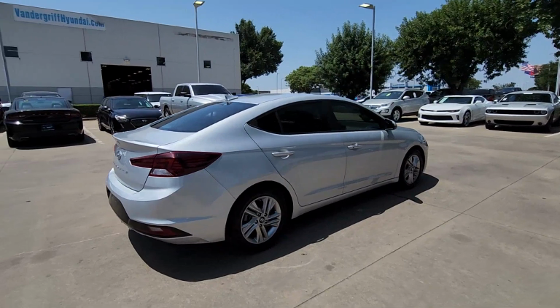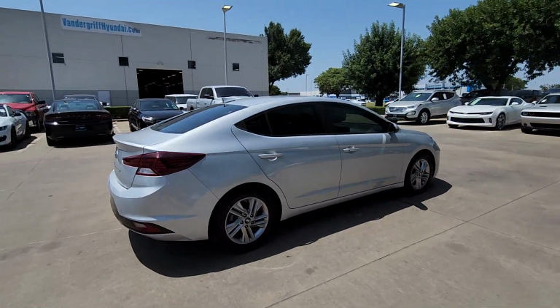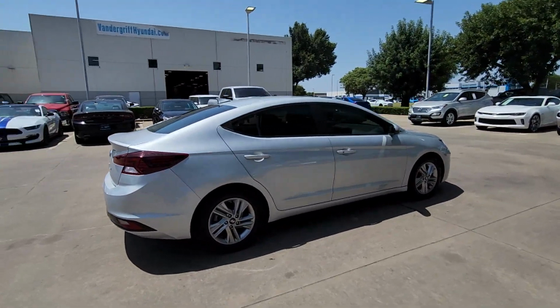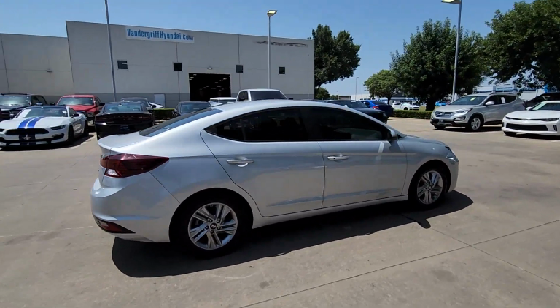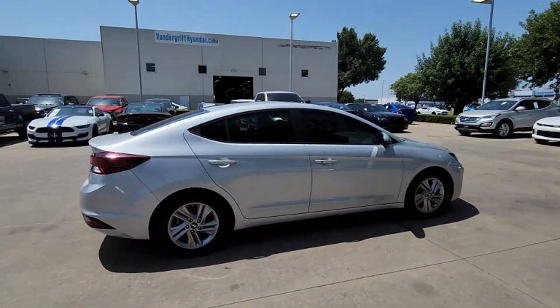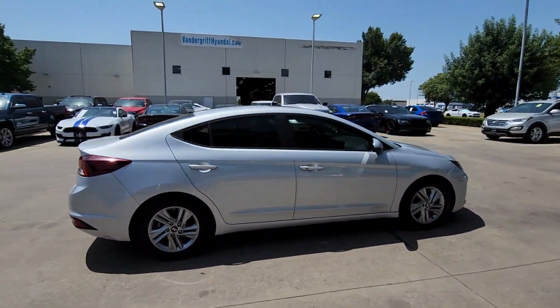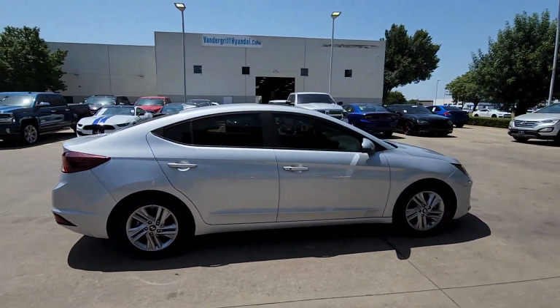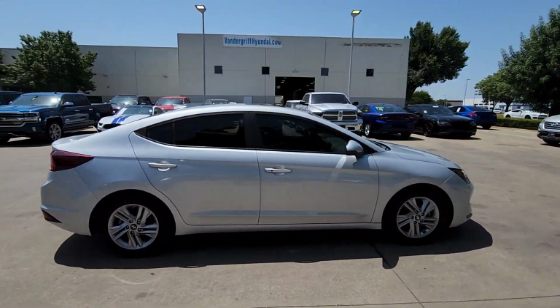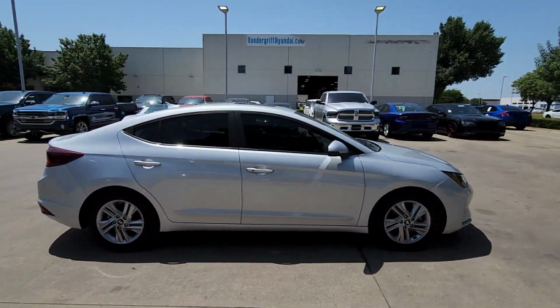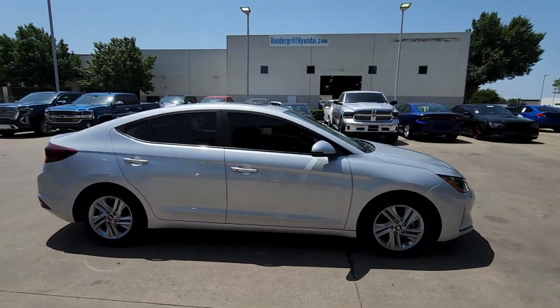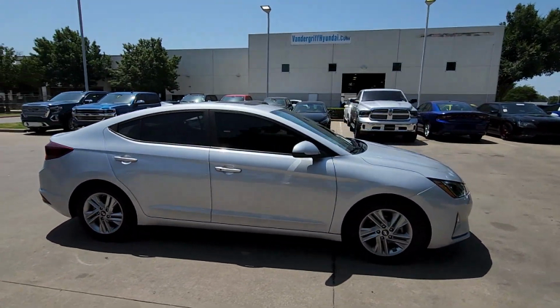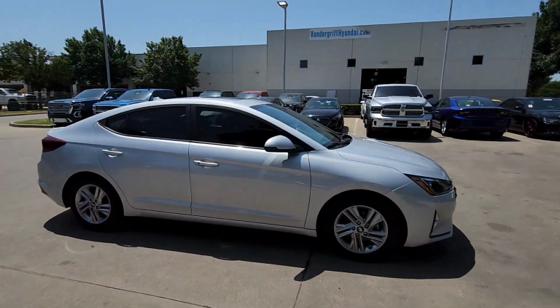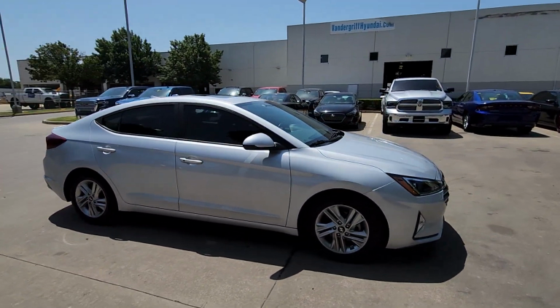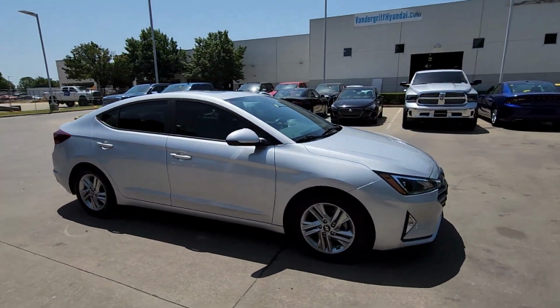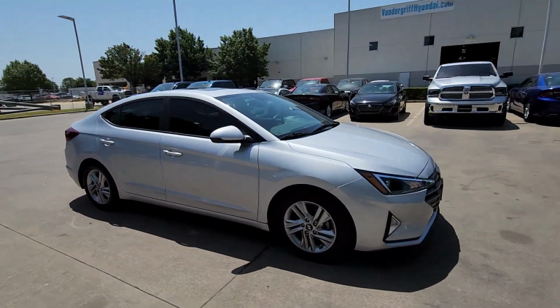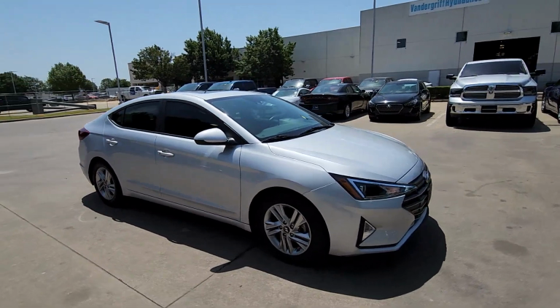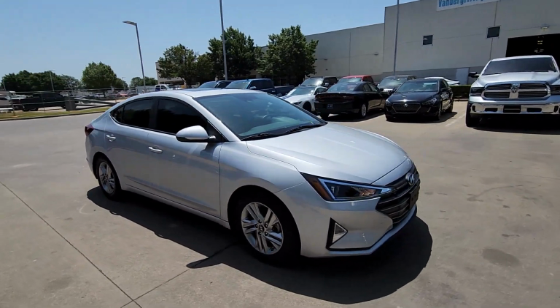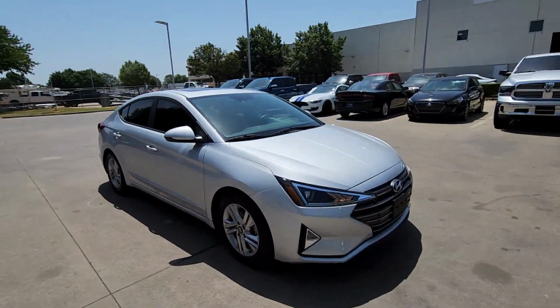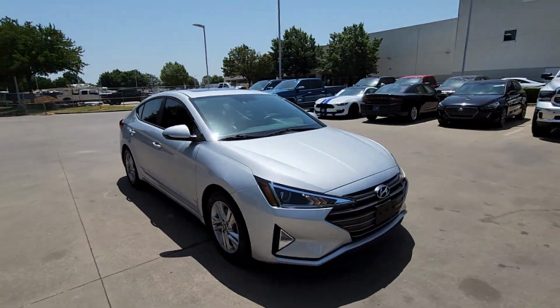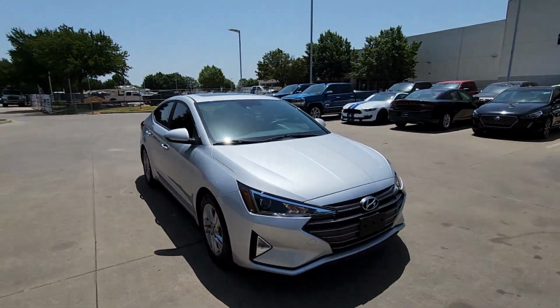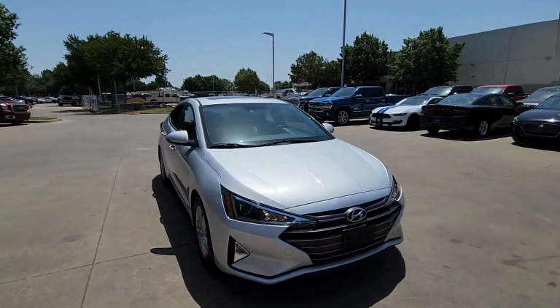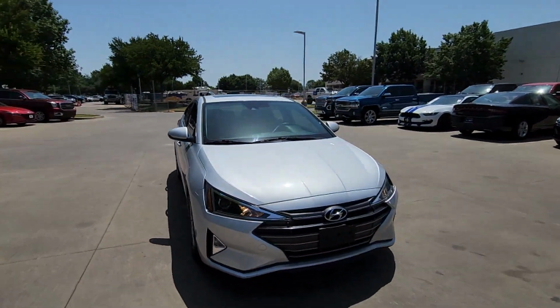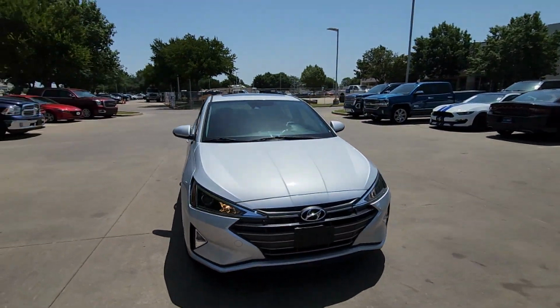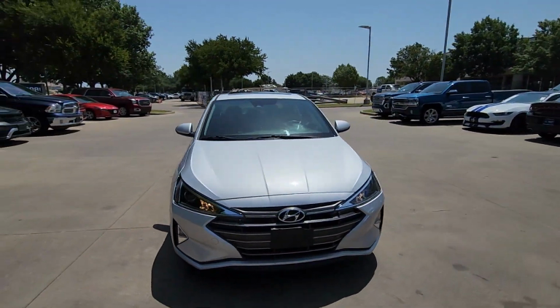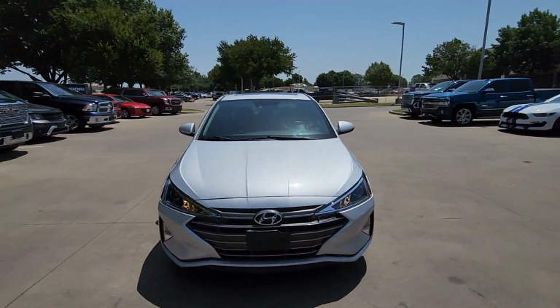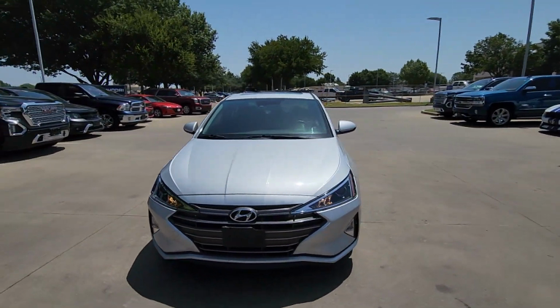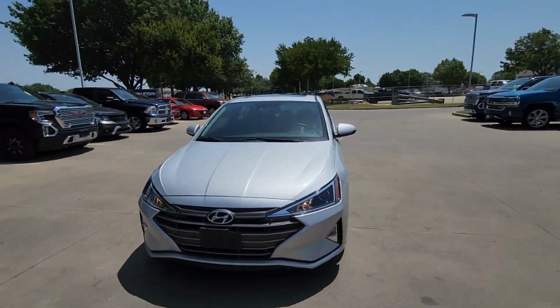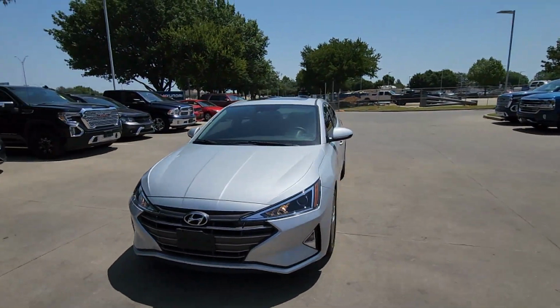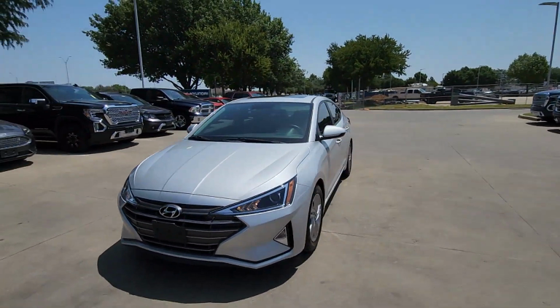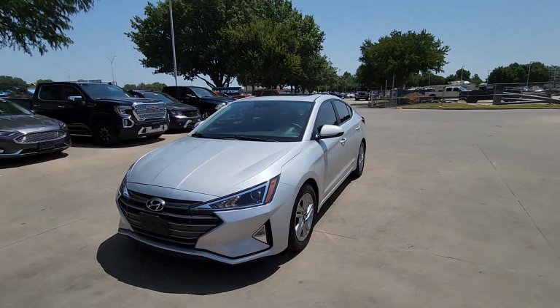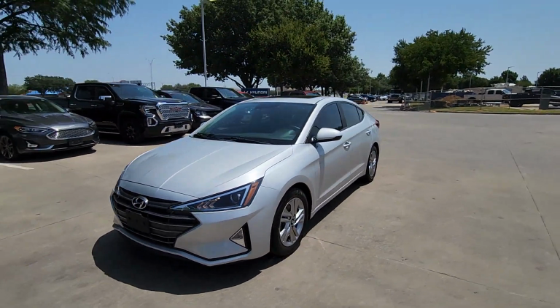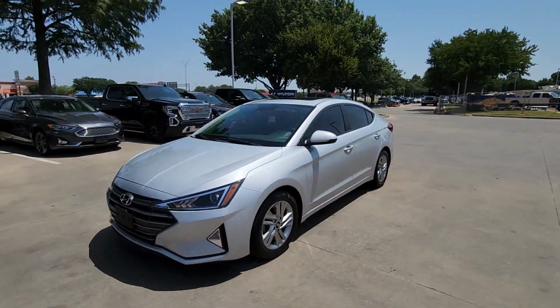Start your day in smart style in this feature-packed Elantra. You'll love its ergonomic controls, standard rear-view camera, refined ride, modern looks, and confidence-inspiring safety features.